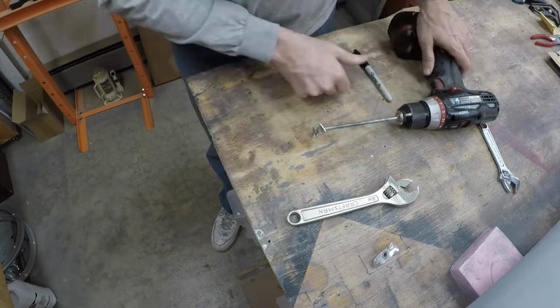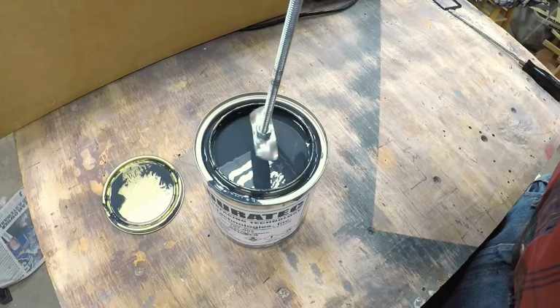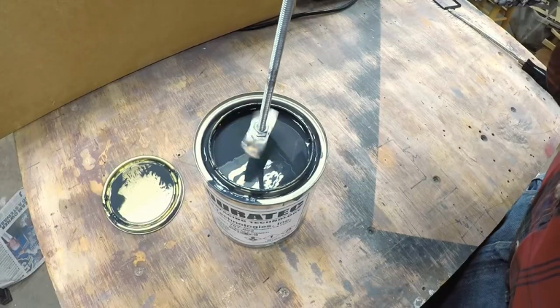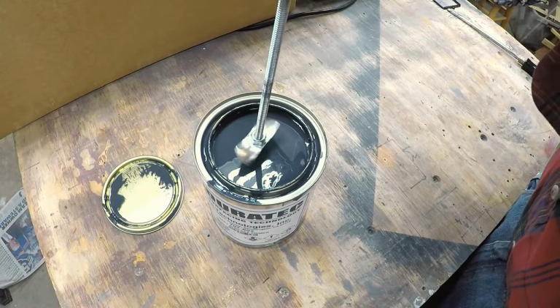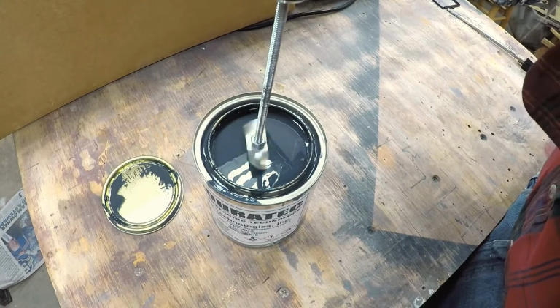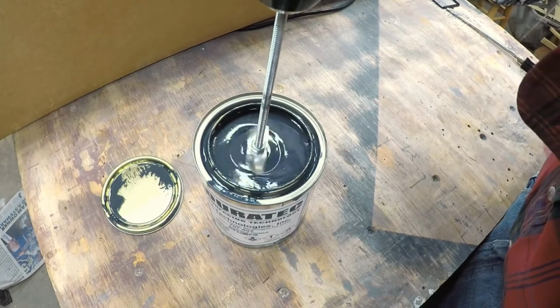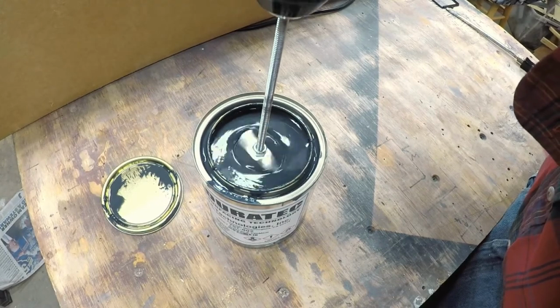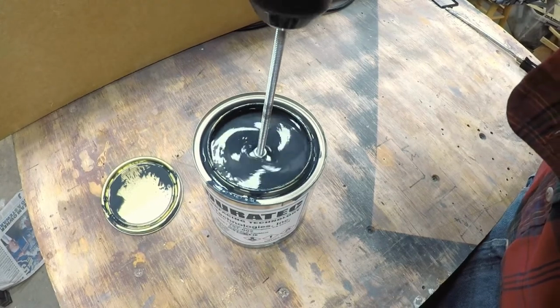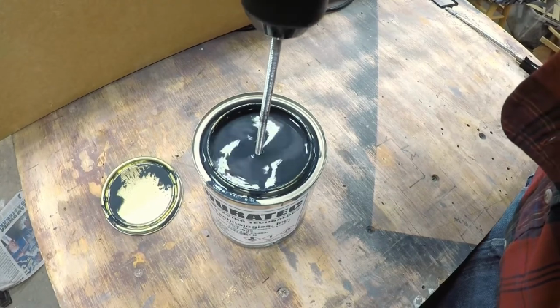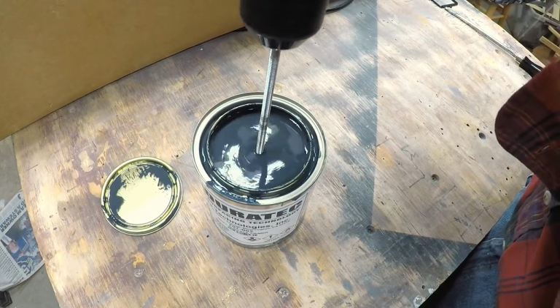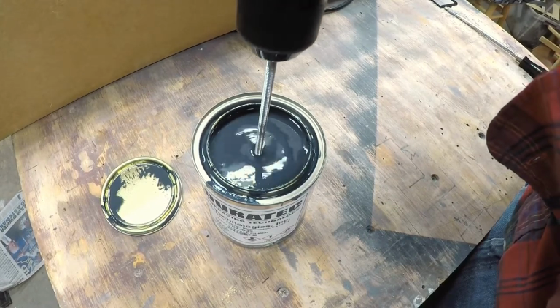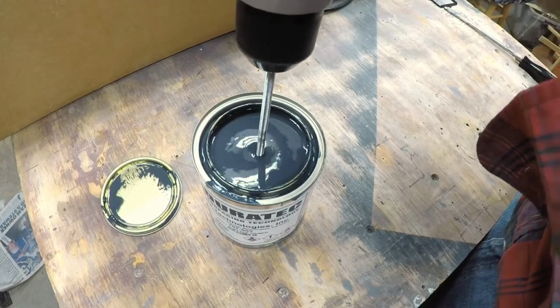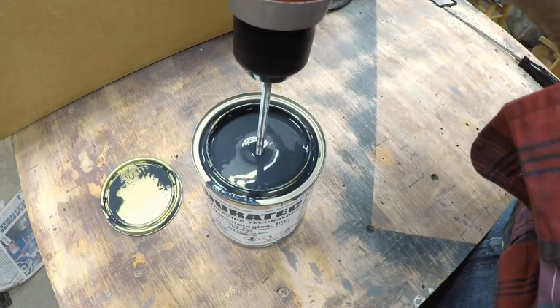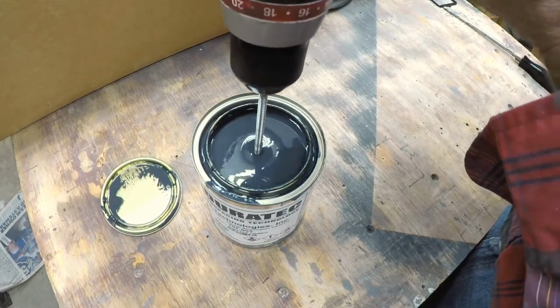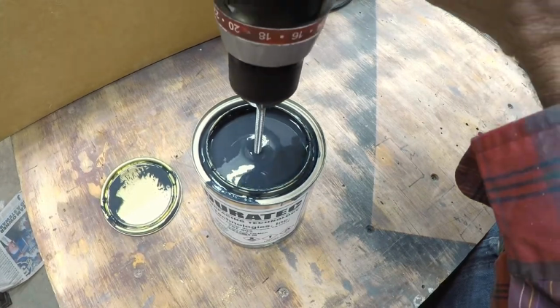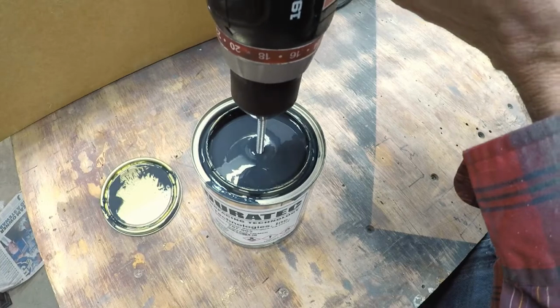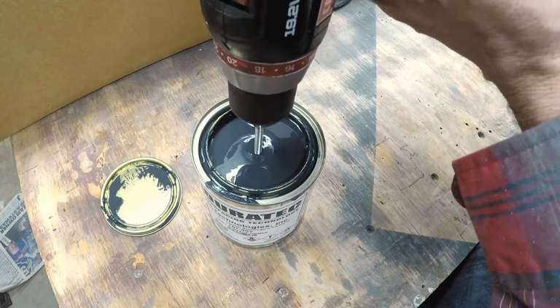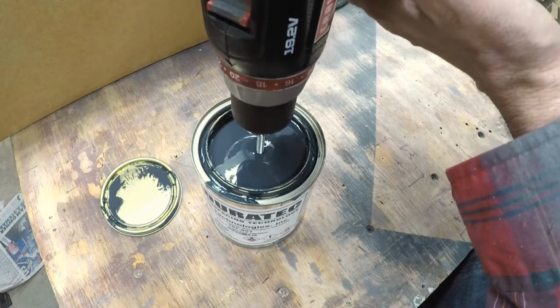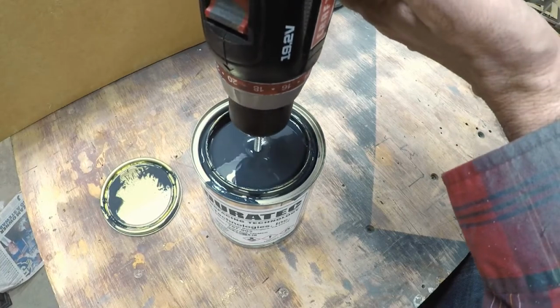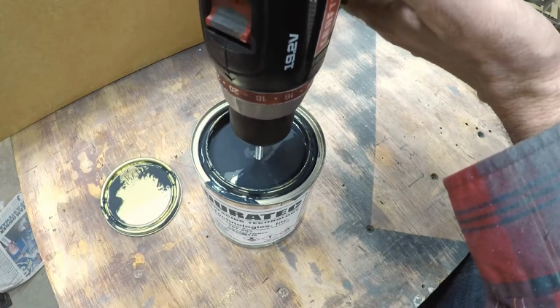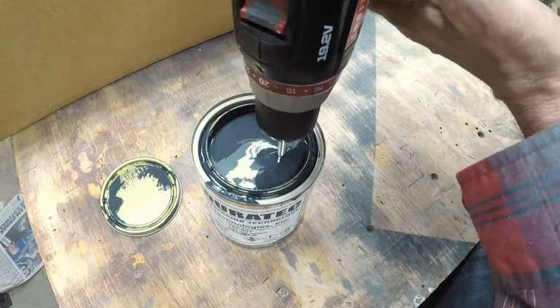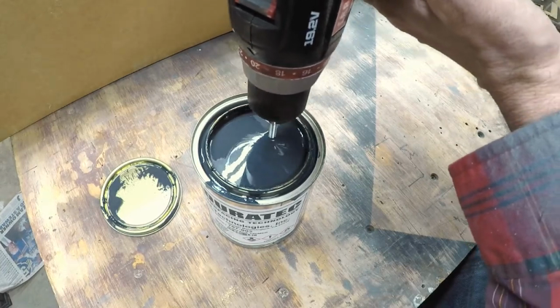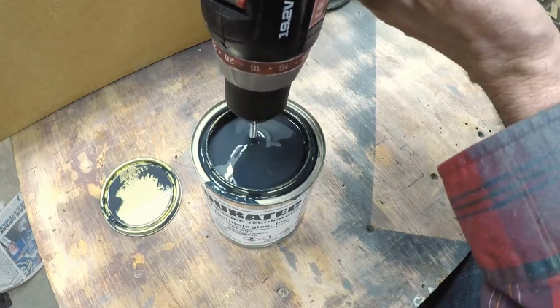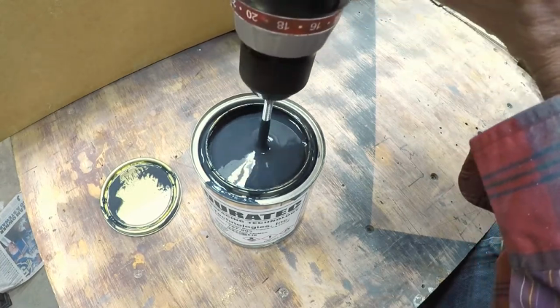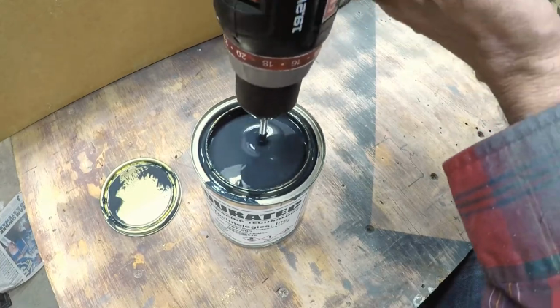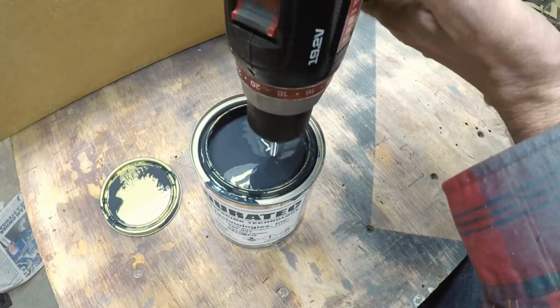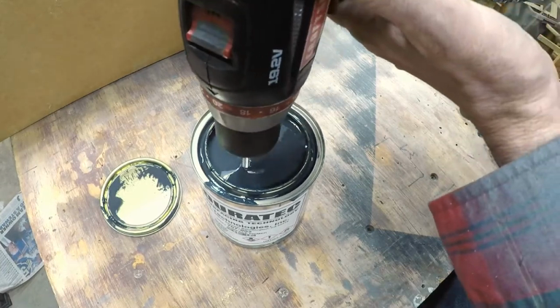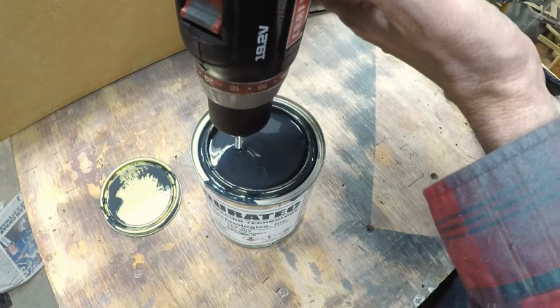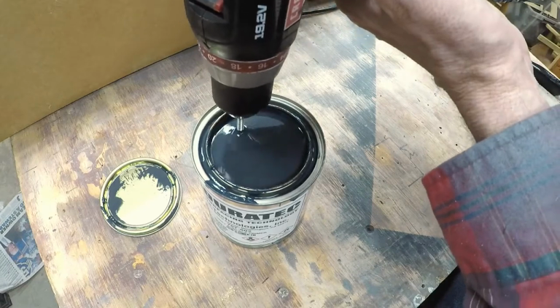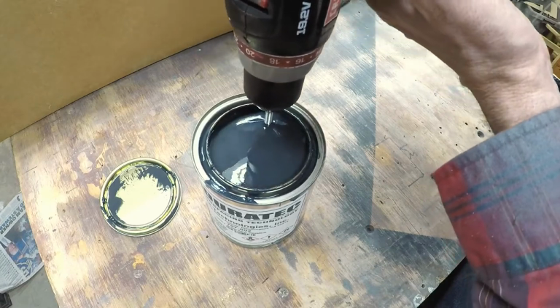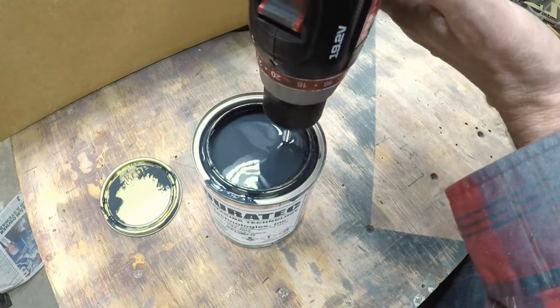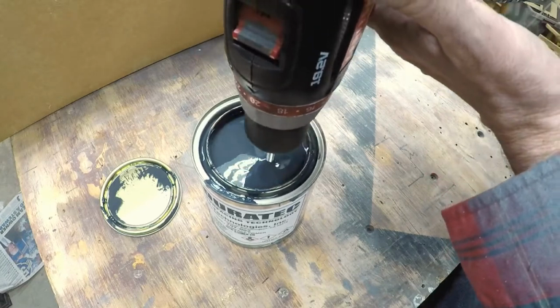It worked great. It only took 2 or 3 minutes to mix up that can that I had spent 10 minutes on trying to mix with a stirring stick. The stirring stick had already mixed it up a little bit, but this little mixer on the drill worked fantastic — it did it in no time.